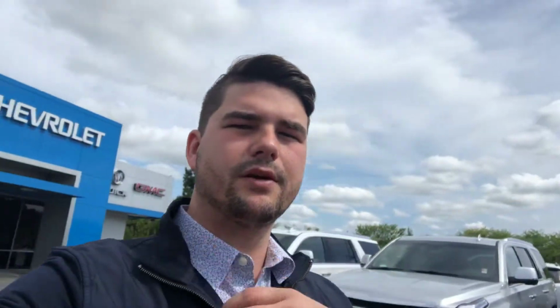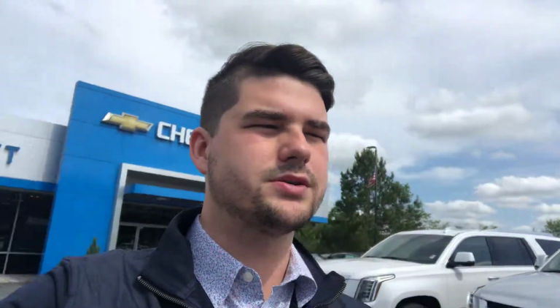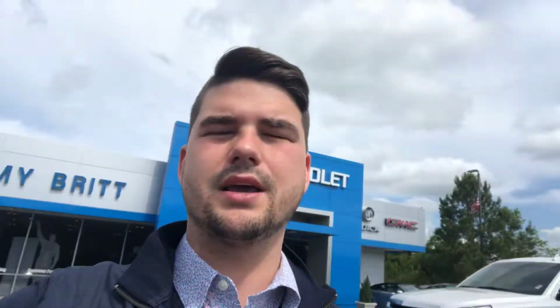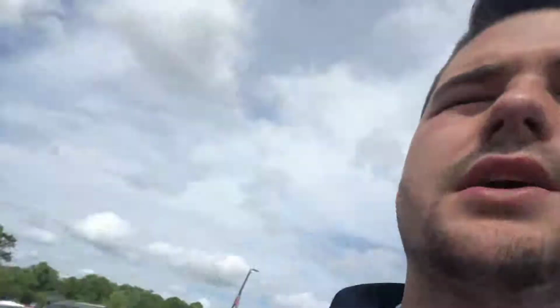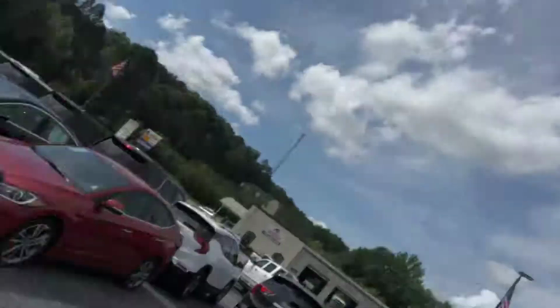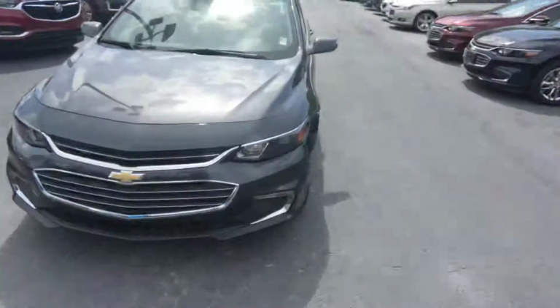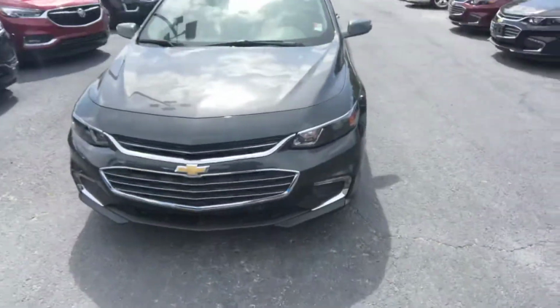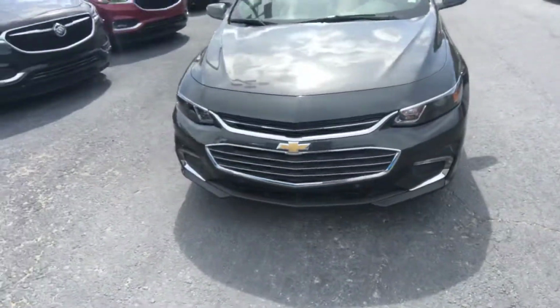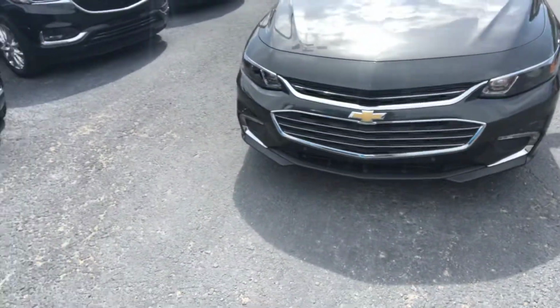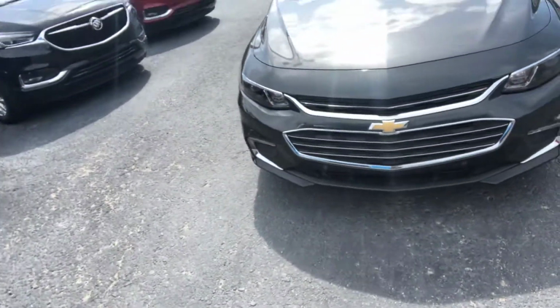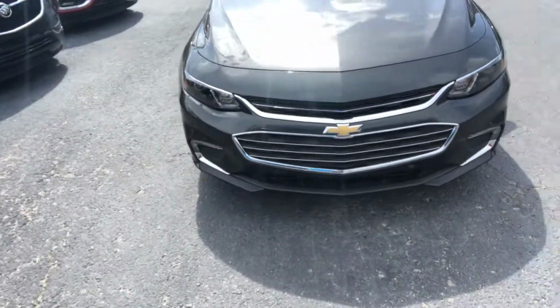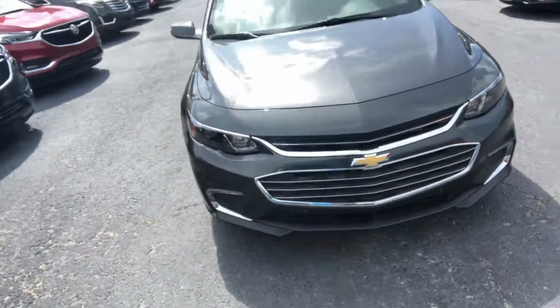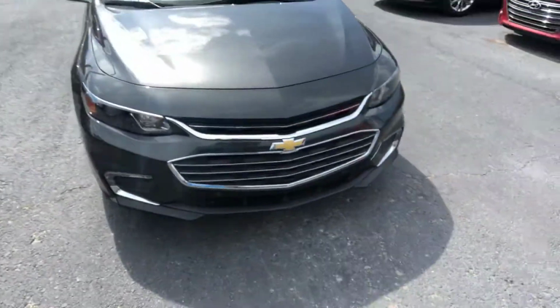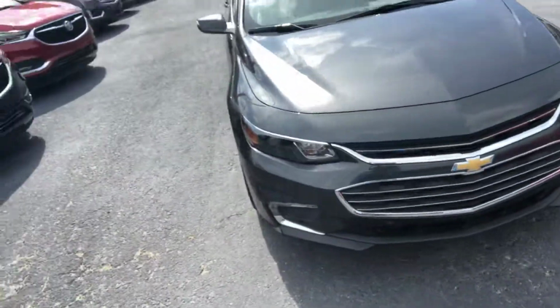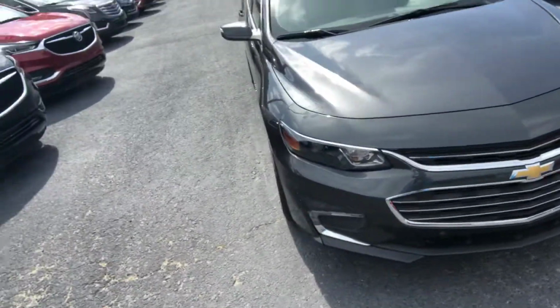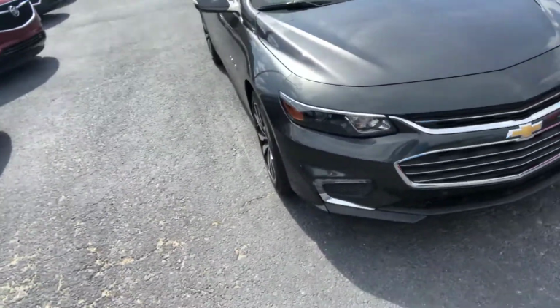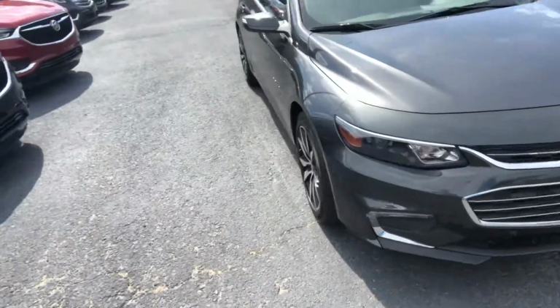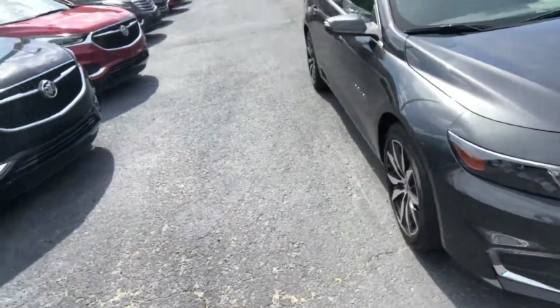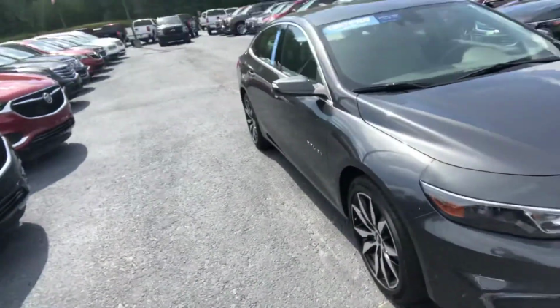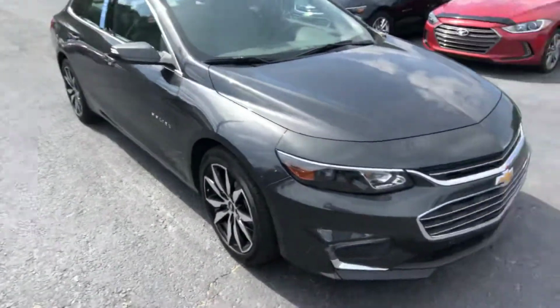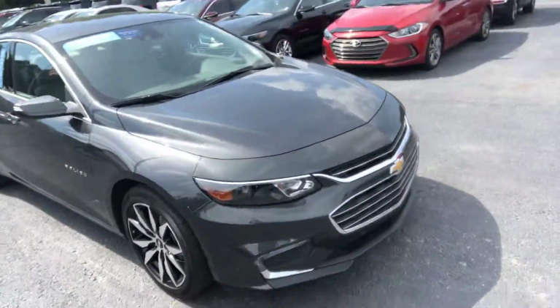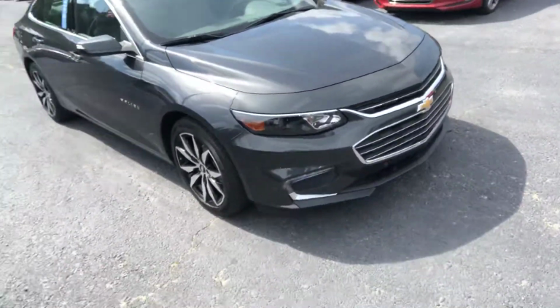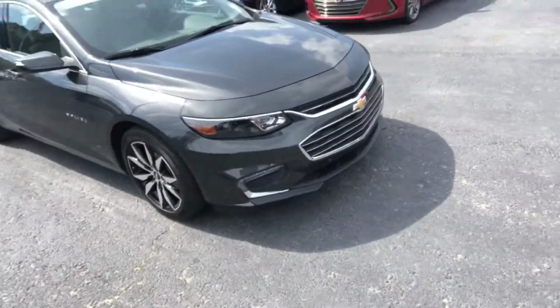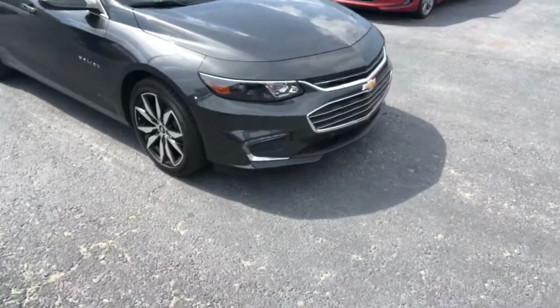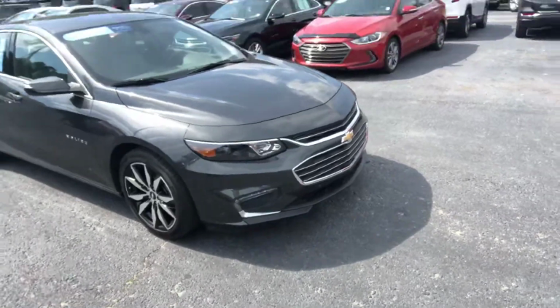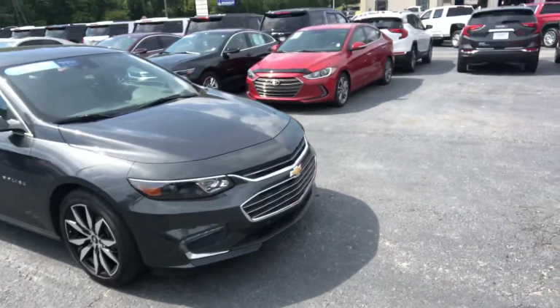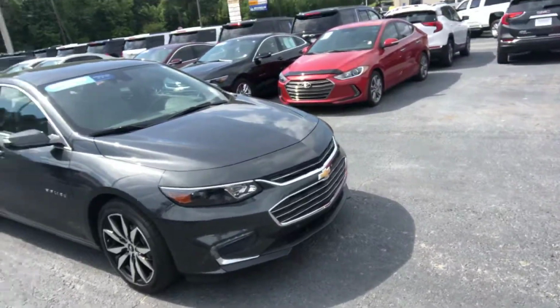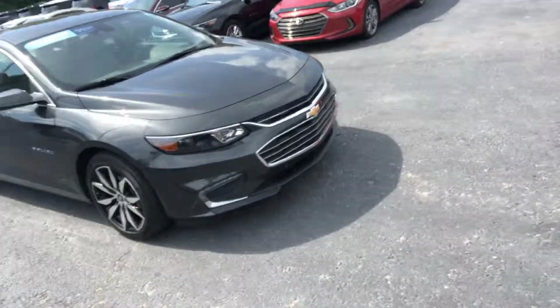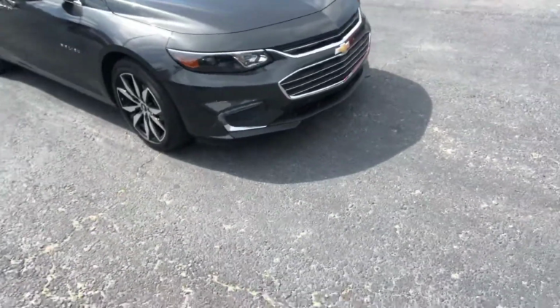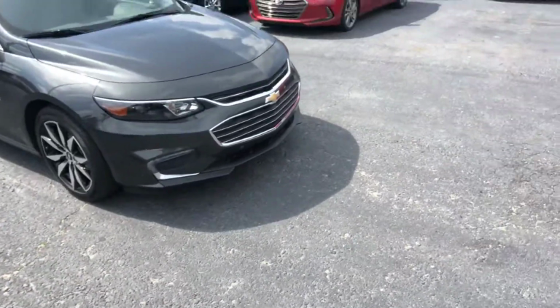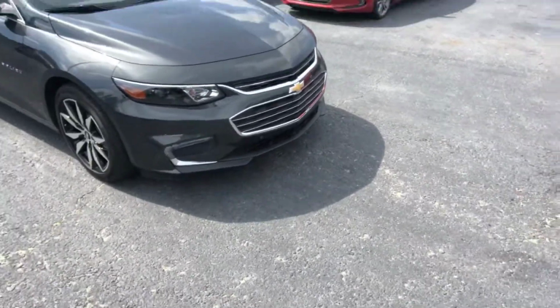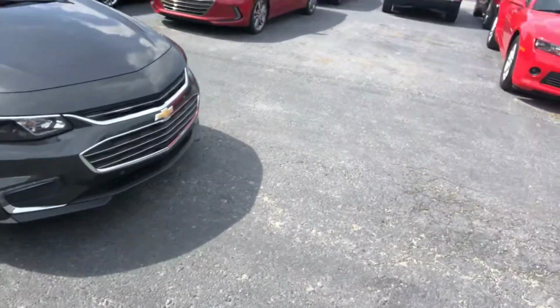I know you guys are driving a little way, so I wanted to show you we do still have this 2016 Chevy Malibu LT. I just want to give you a quick look at it before you head down, make sure it's everything that you're looking for.